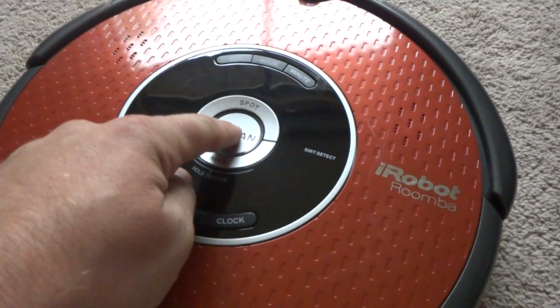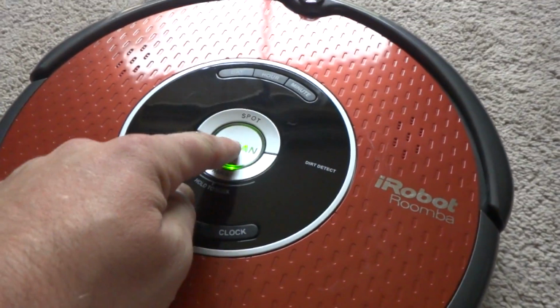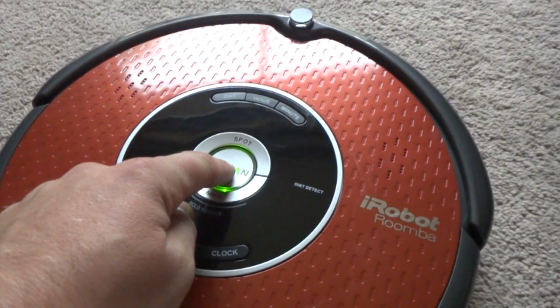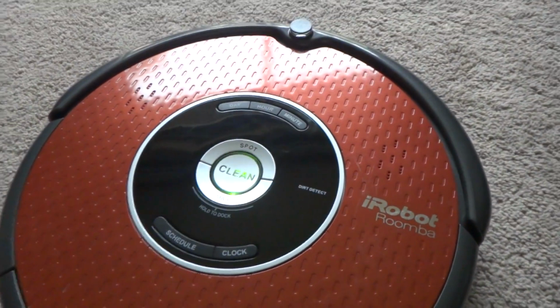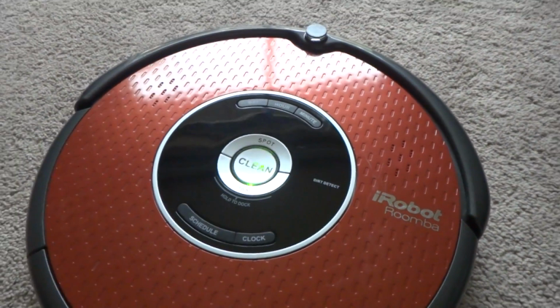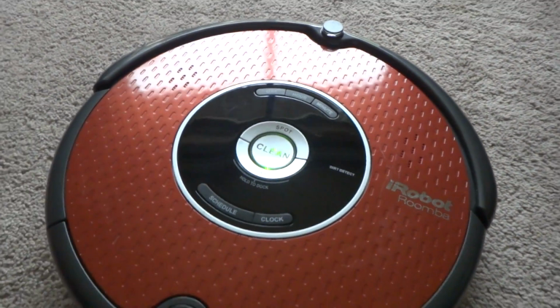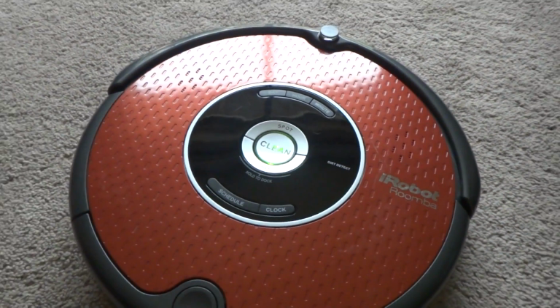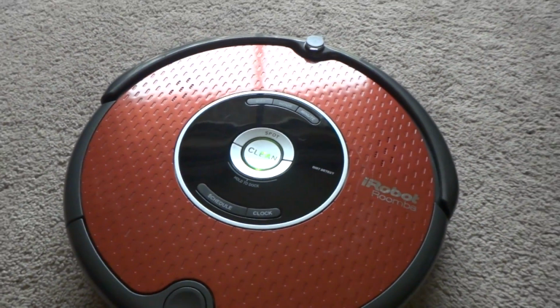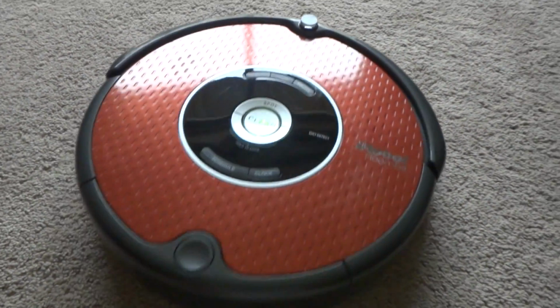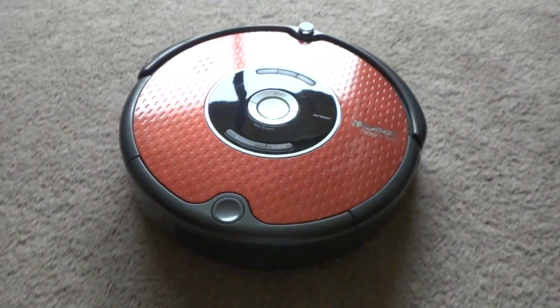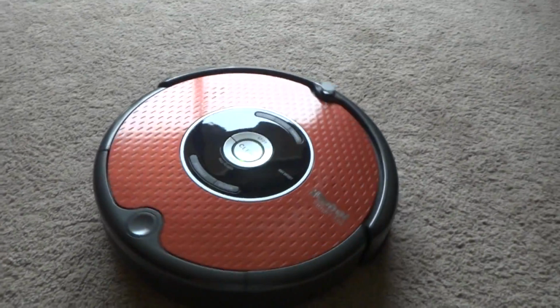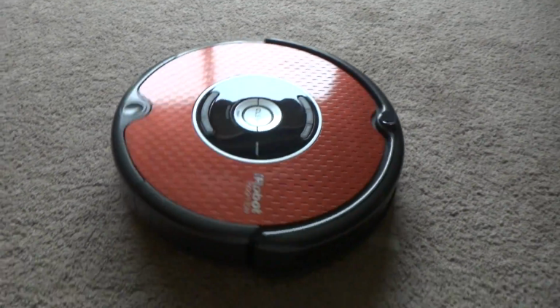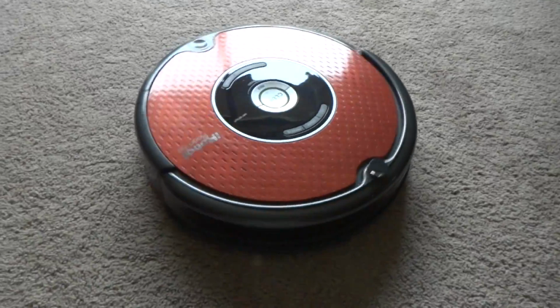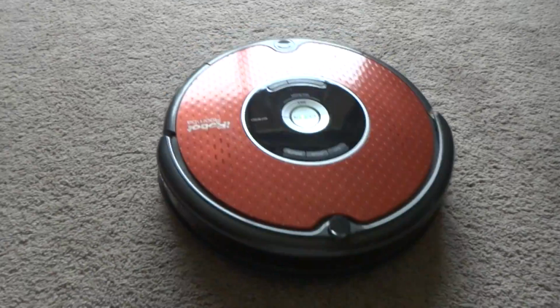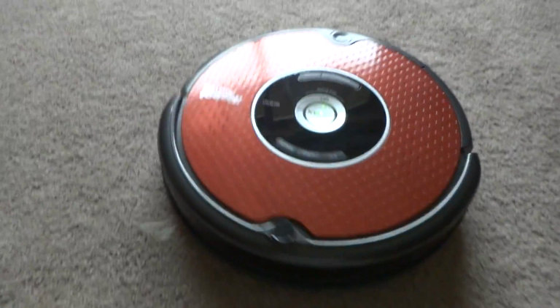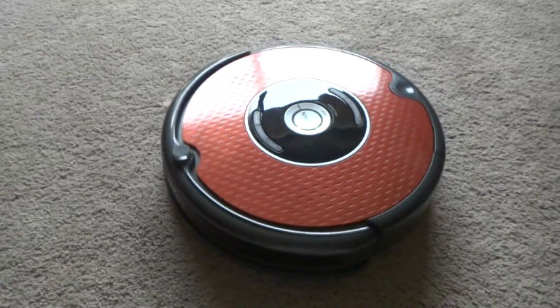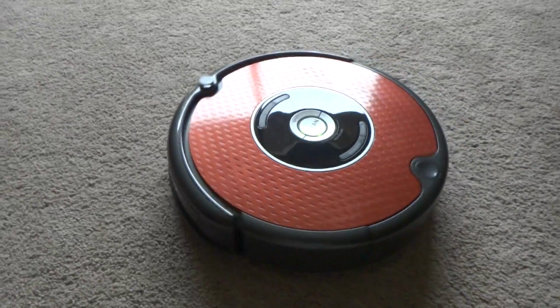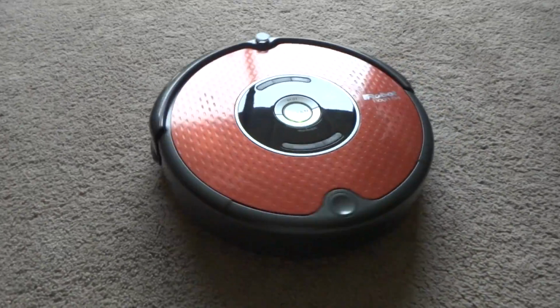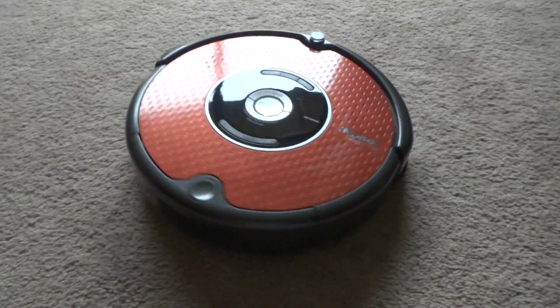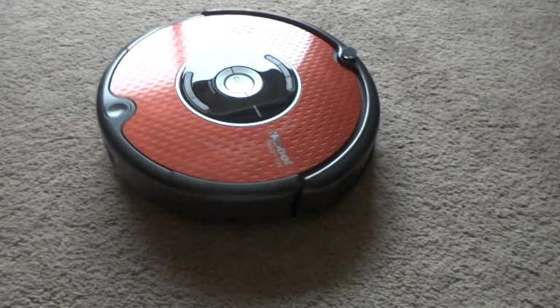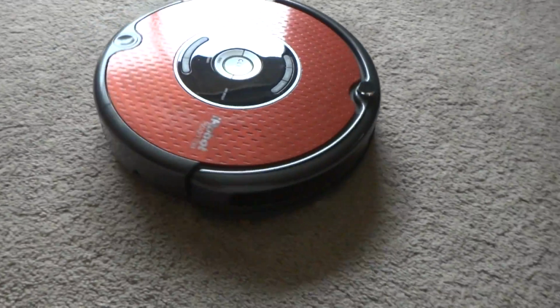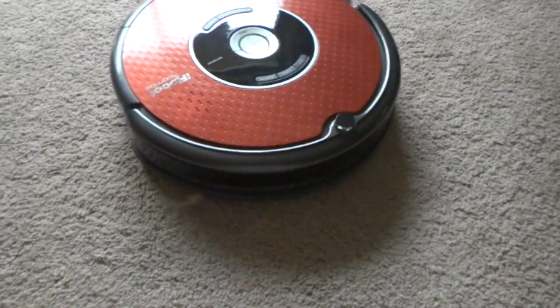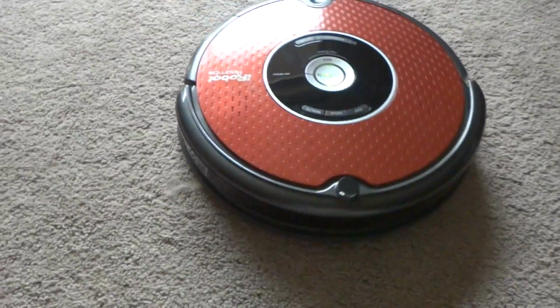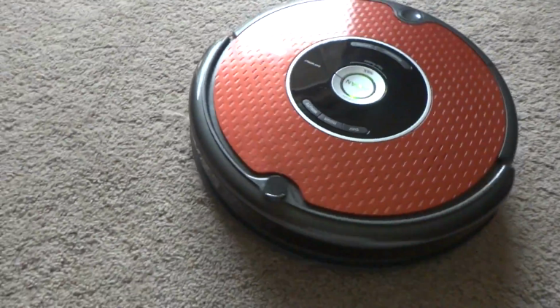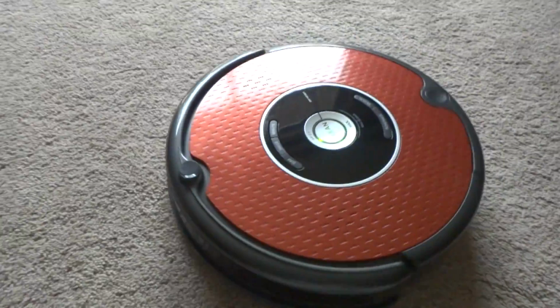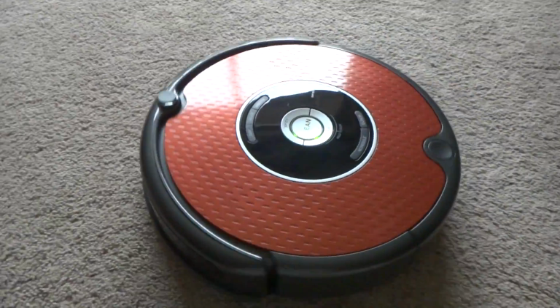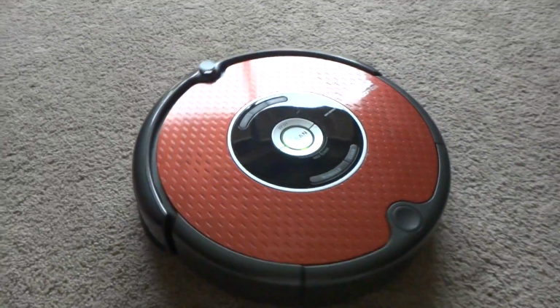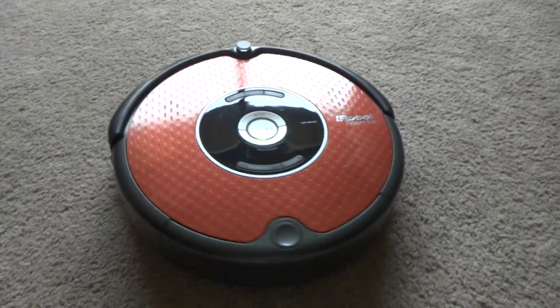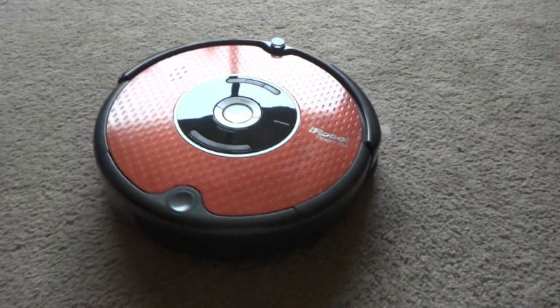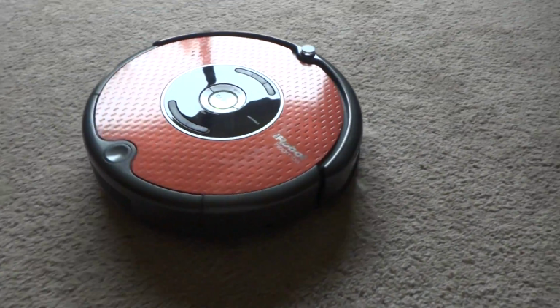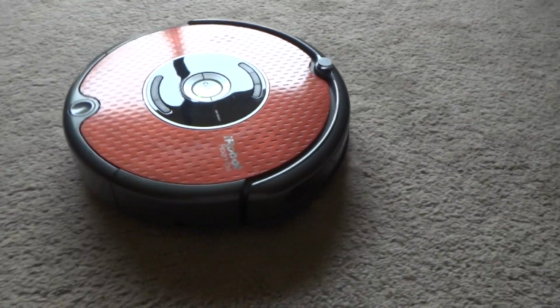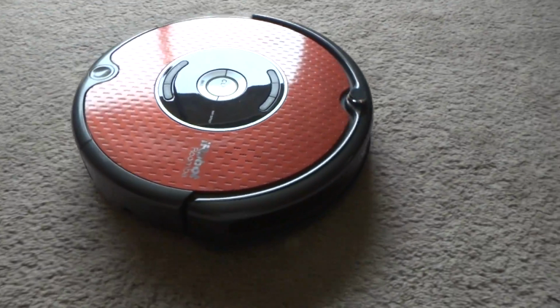Just push the button — there you go, and it works great. It has no issues. If you guys have any questions let me know.